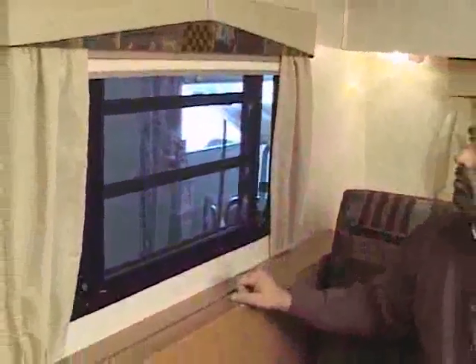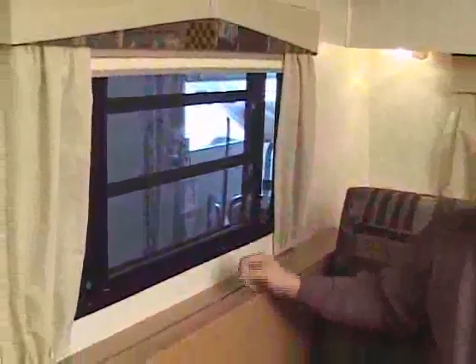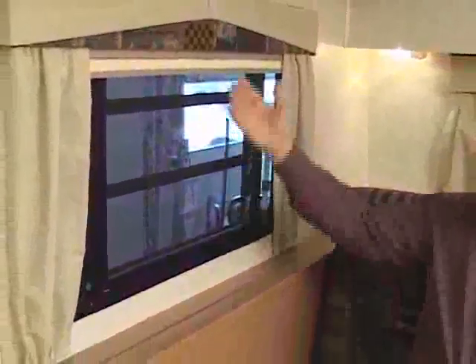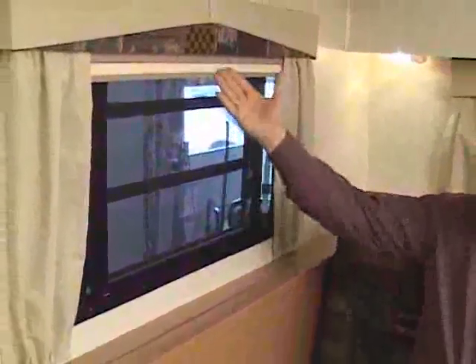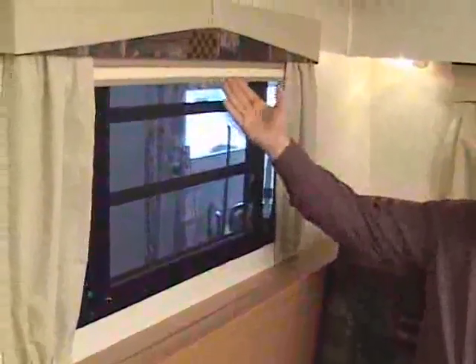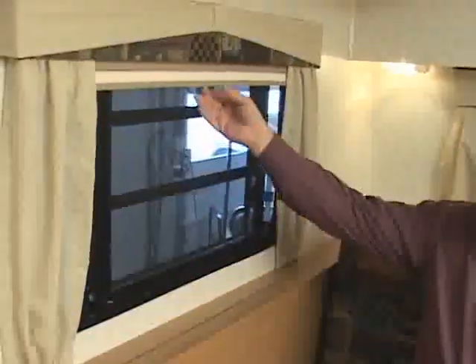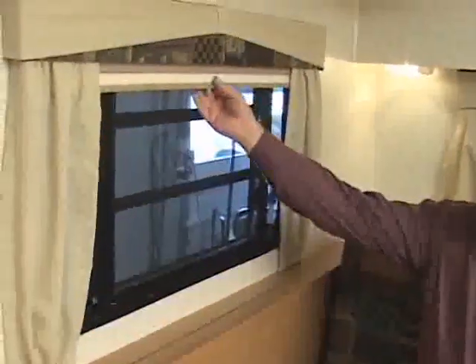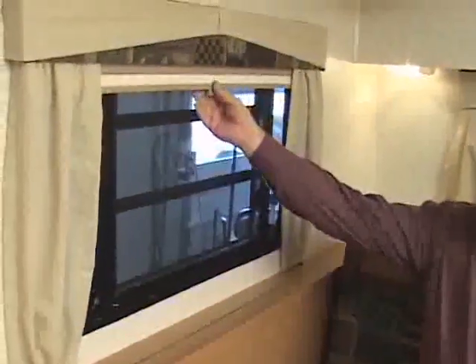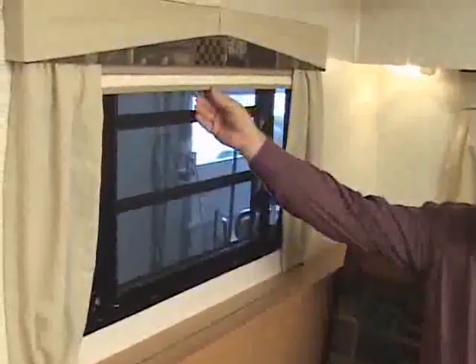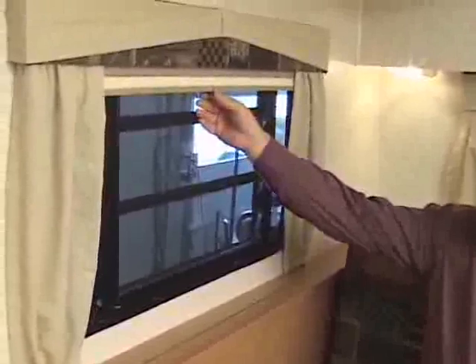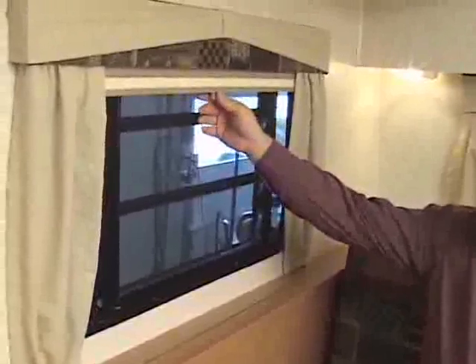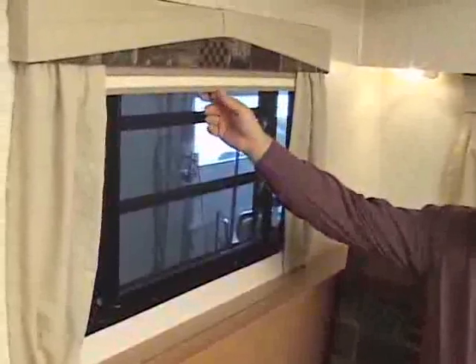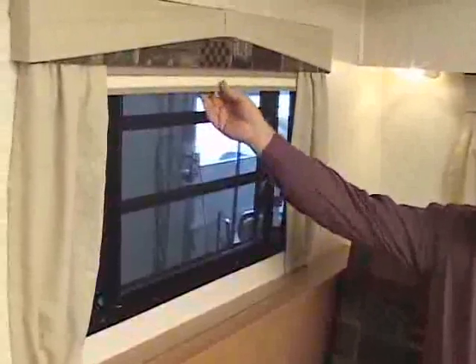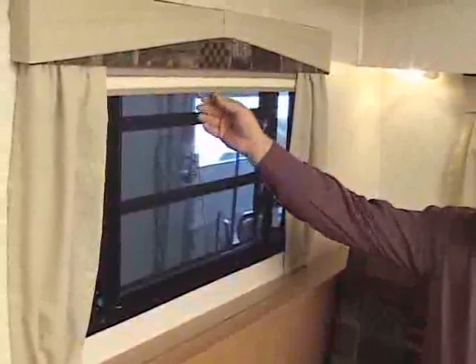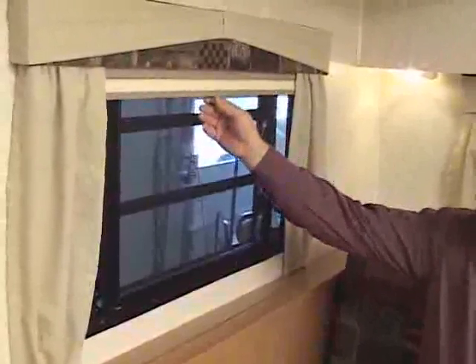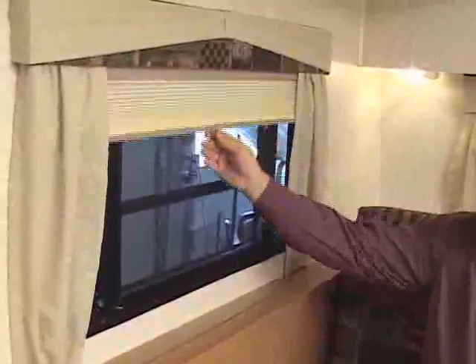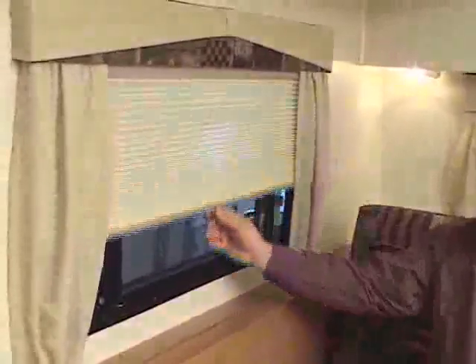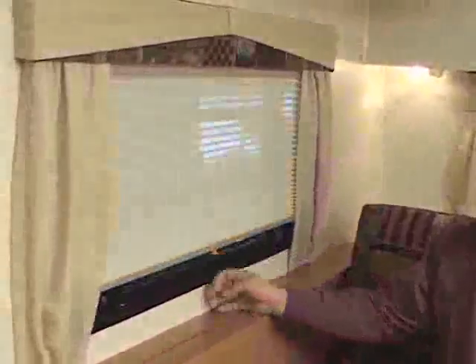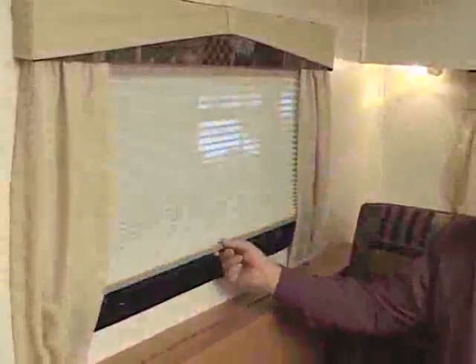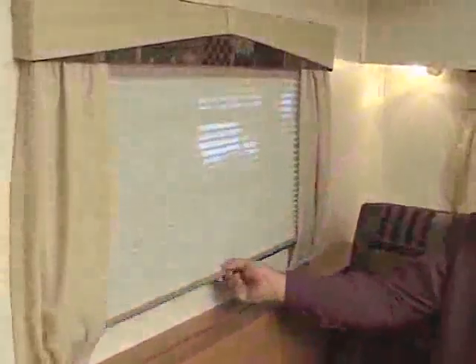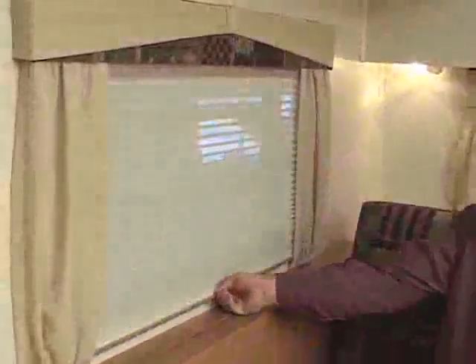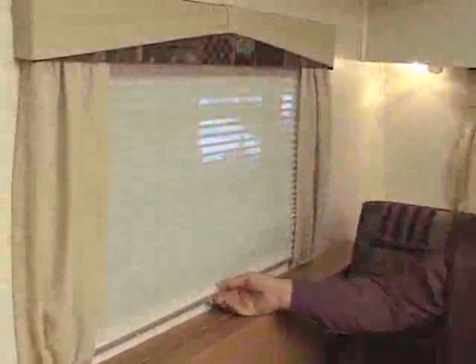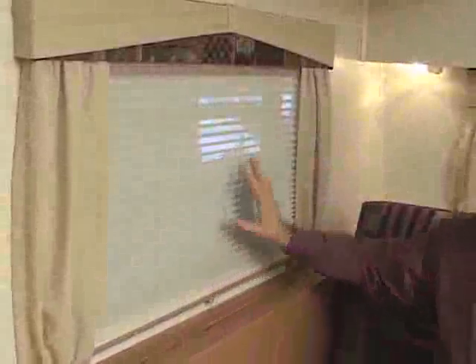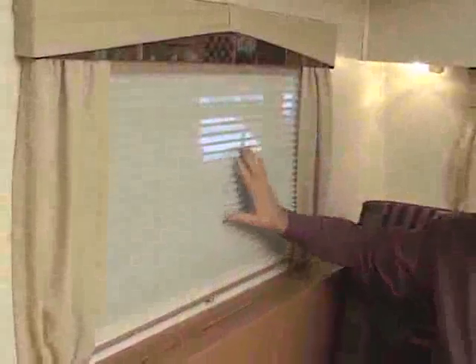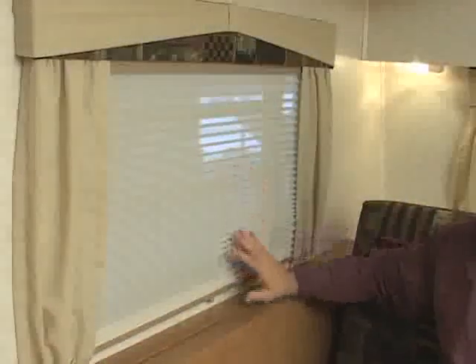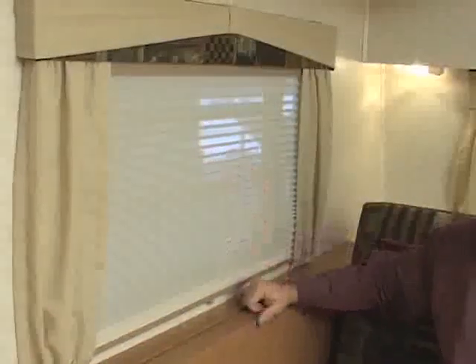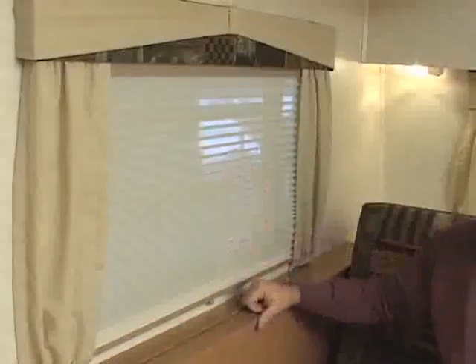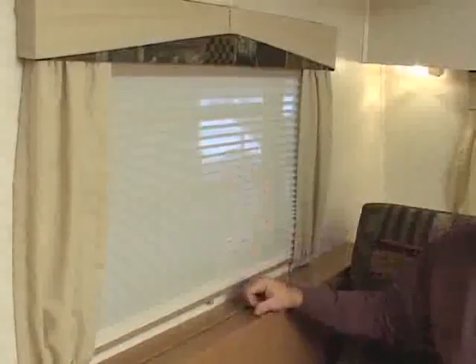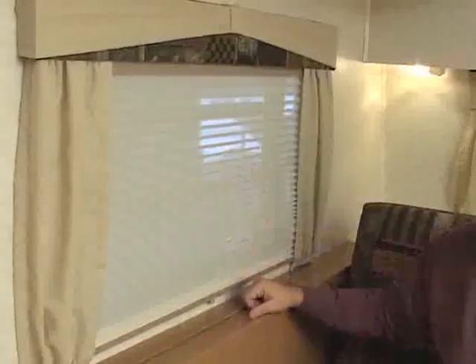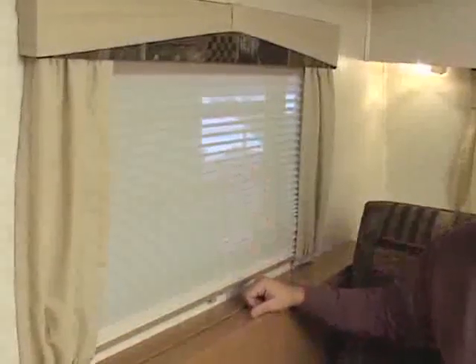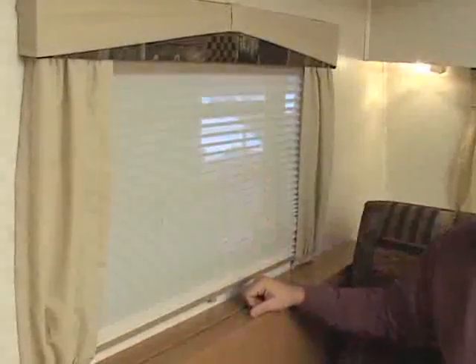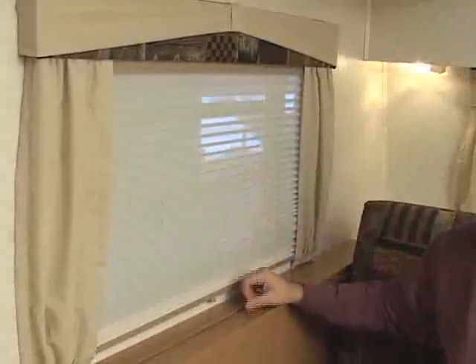Also, with the windows, you have a day-night shade. To operate the day-night shade on the smaller windows like this, just grab the center and pull down. The first is the opaque shade for daytime use to keep the bright sunlight out and give a little bit of privacy.